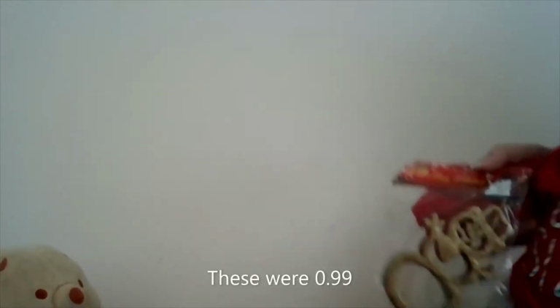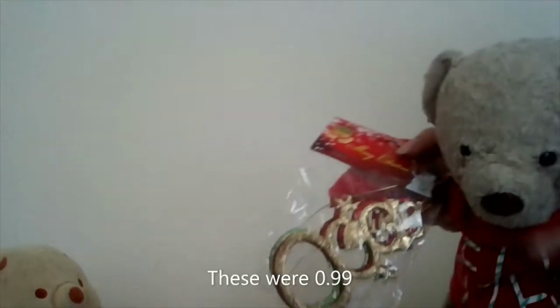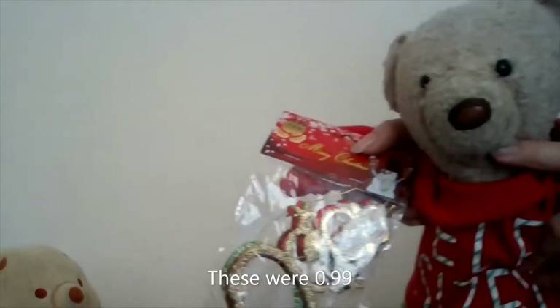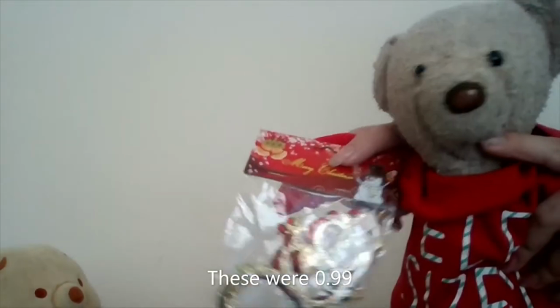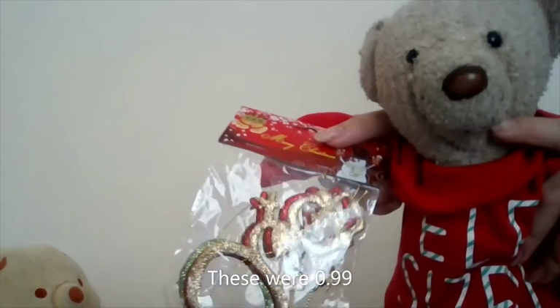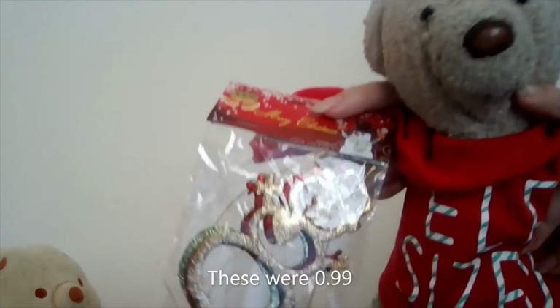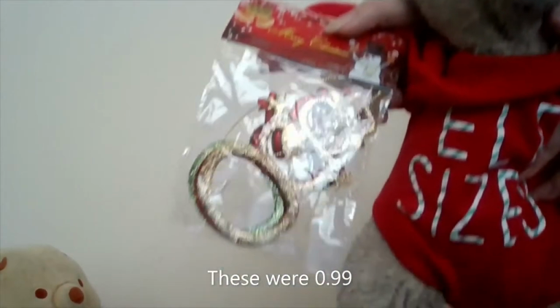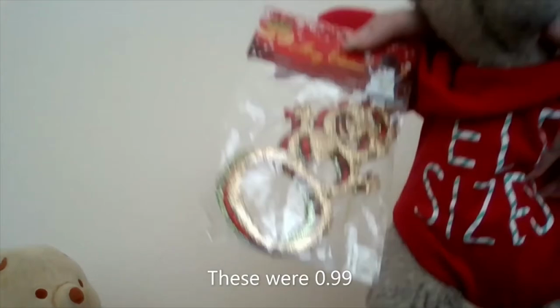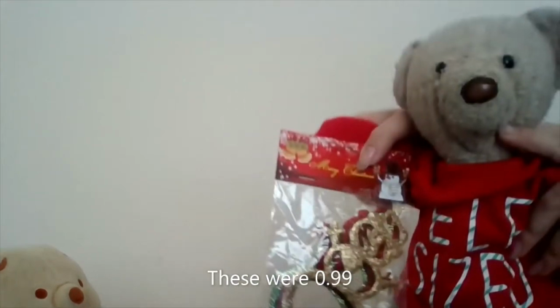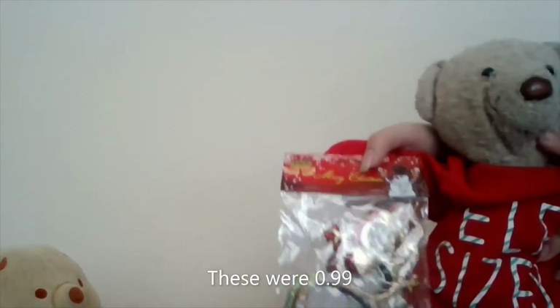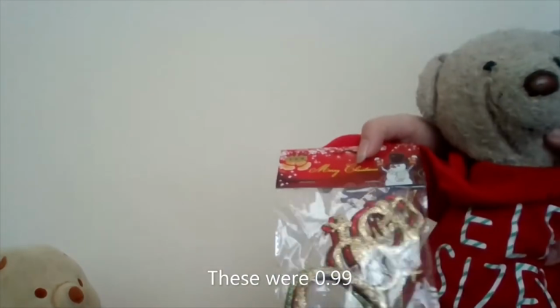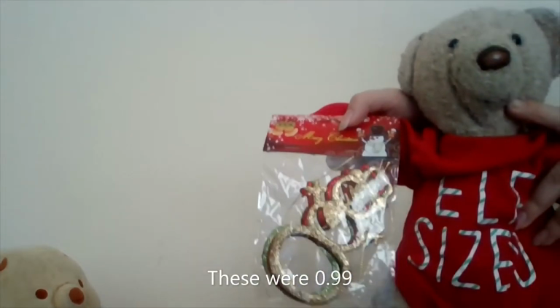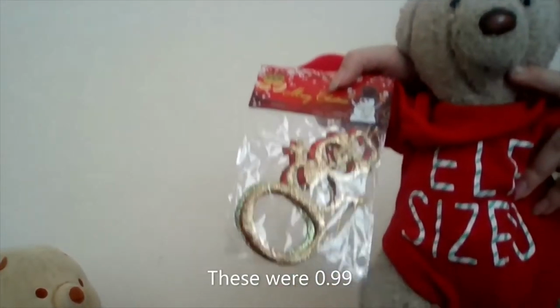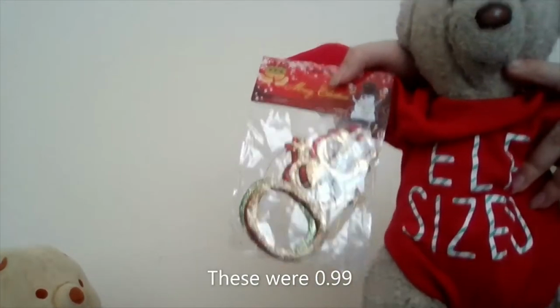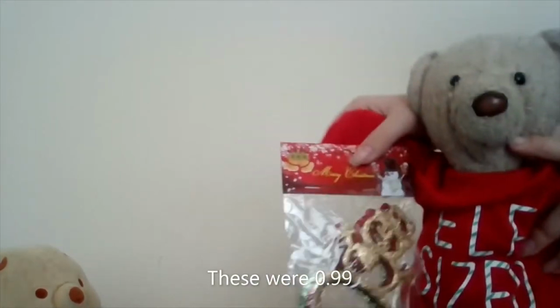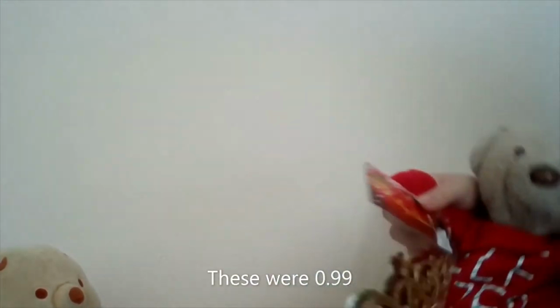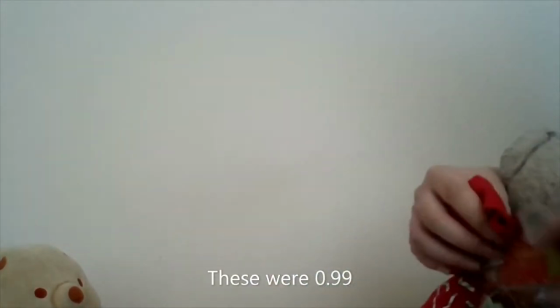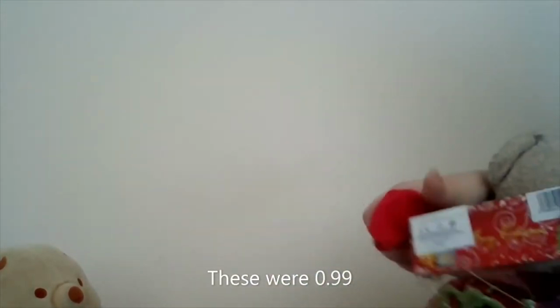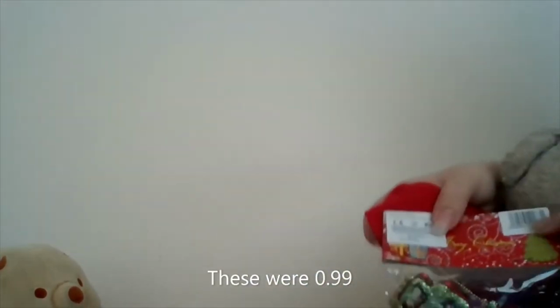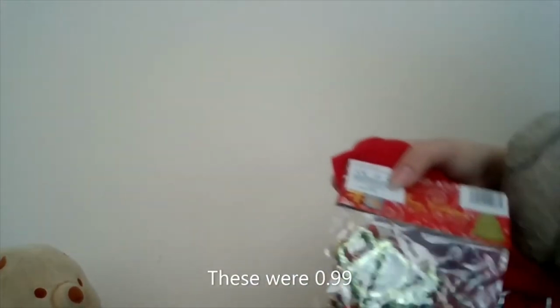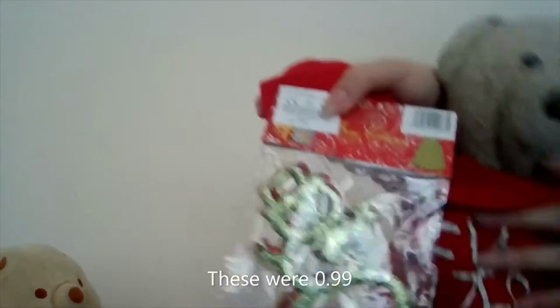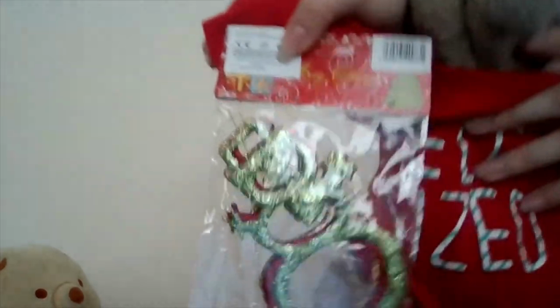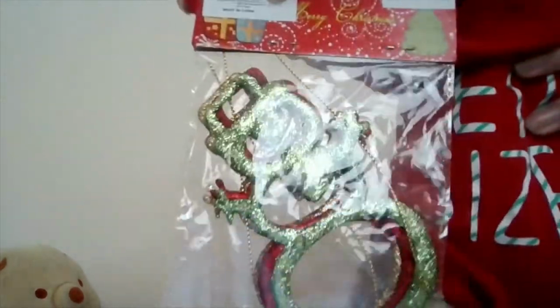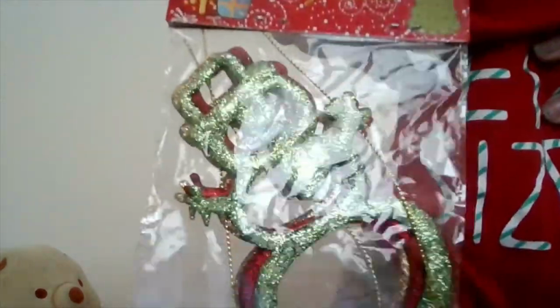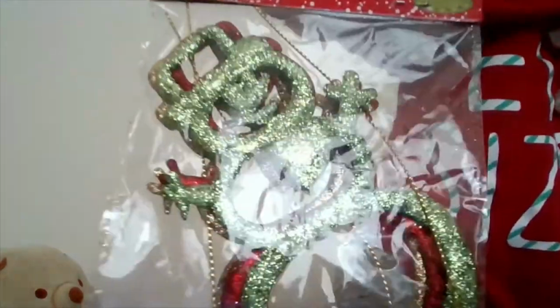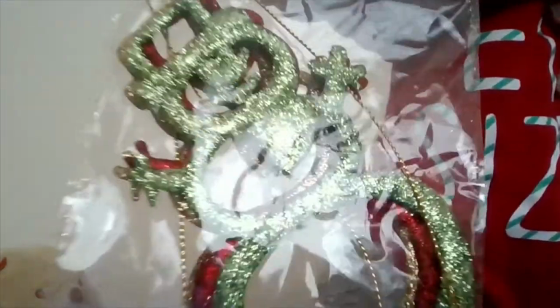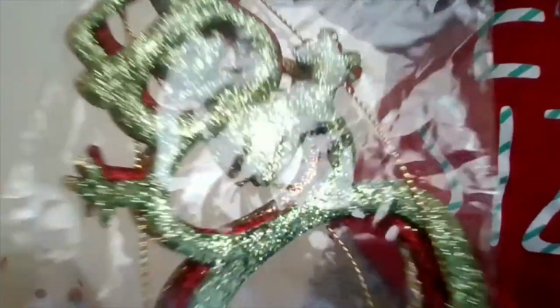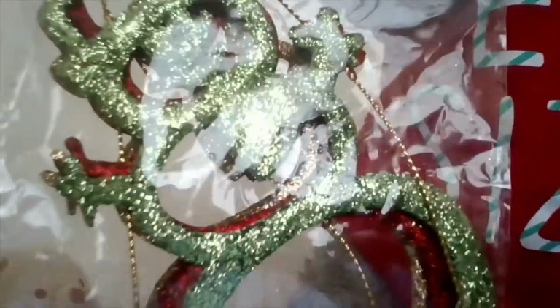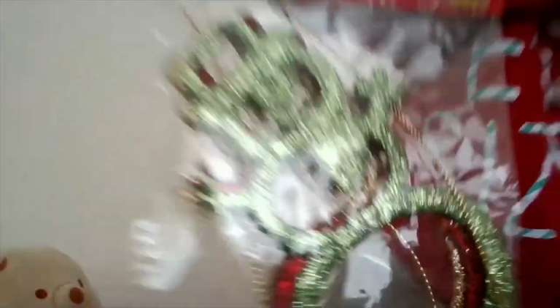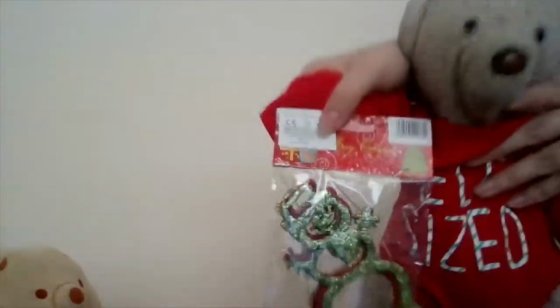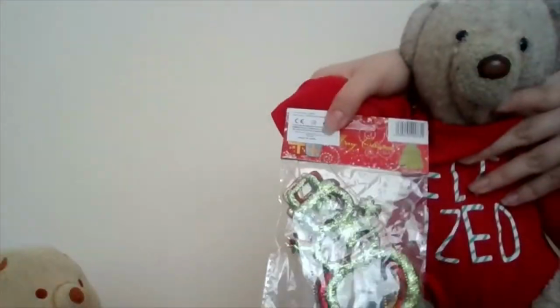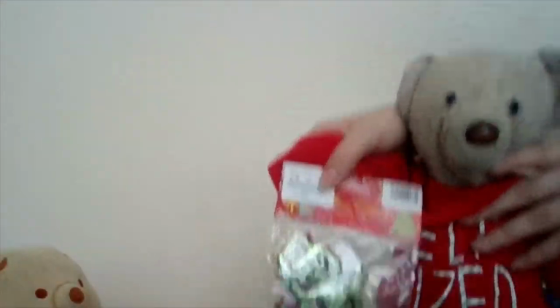The next thing we ordered is this — they're basically little snowmen. Not sure how much you can see, but there's a red one, a green one, and a gold one. I picked these; they're very sparkly and I really like them.